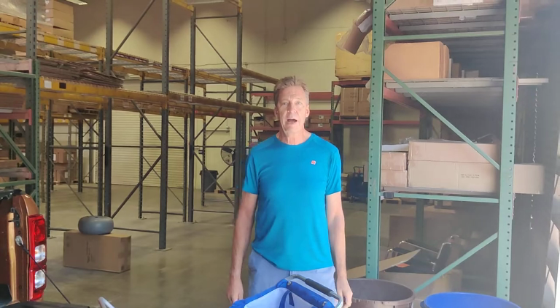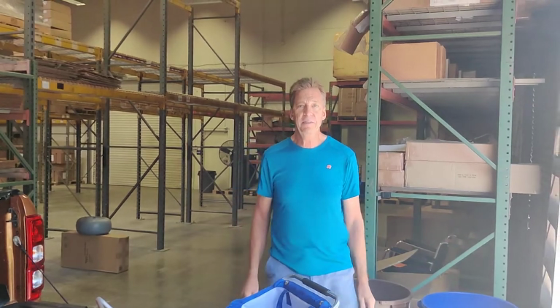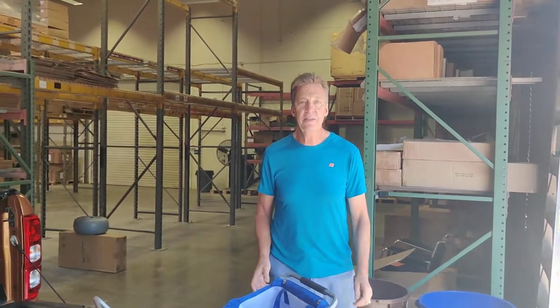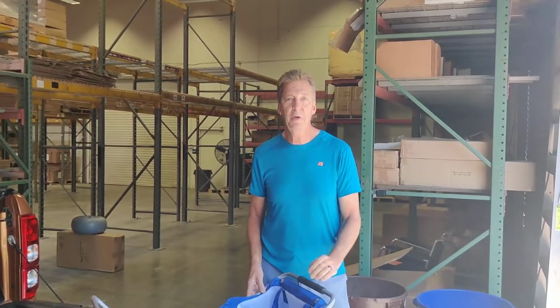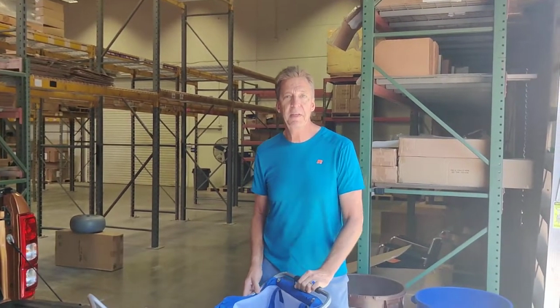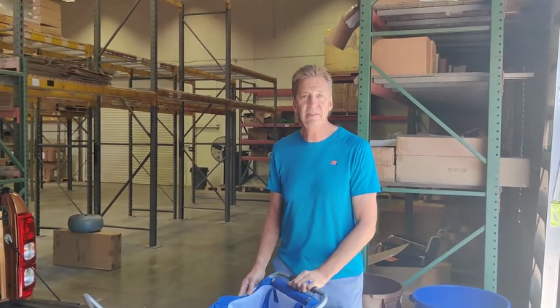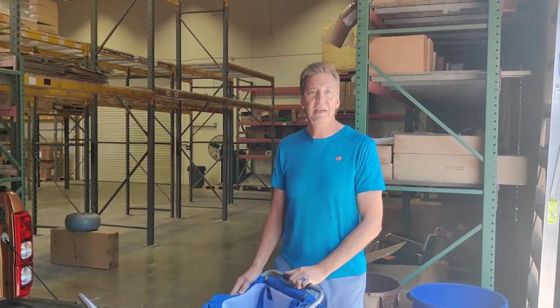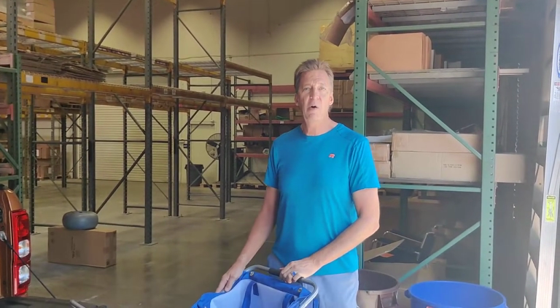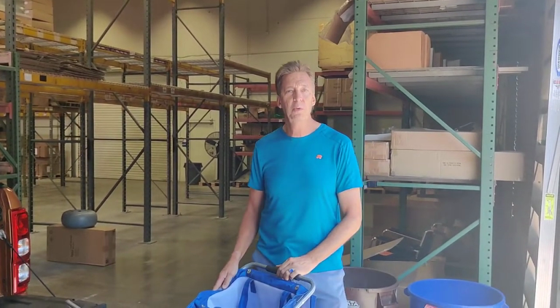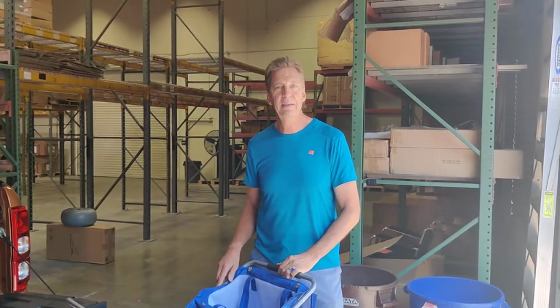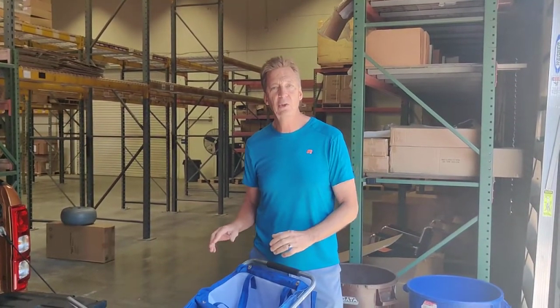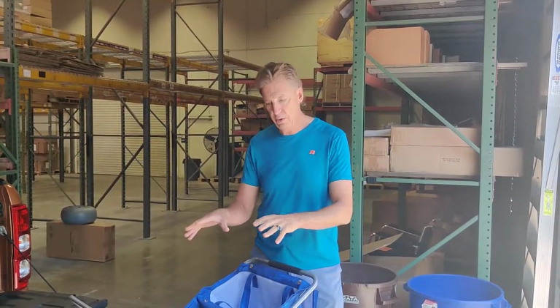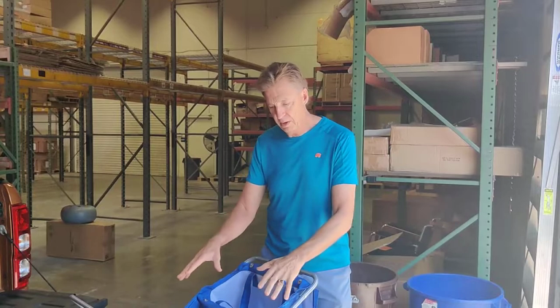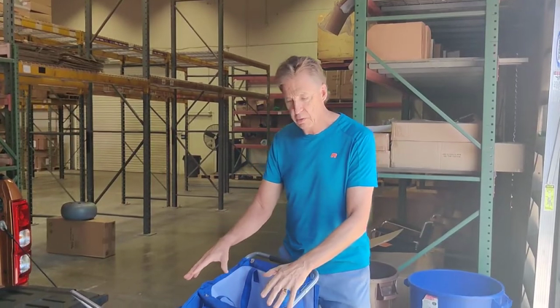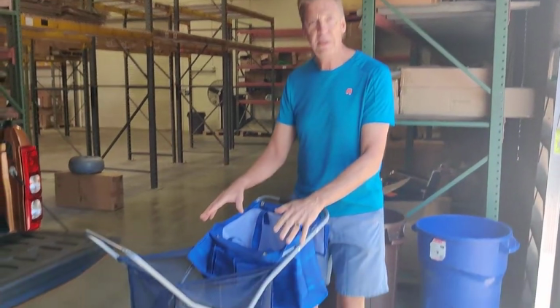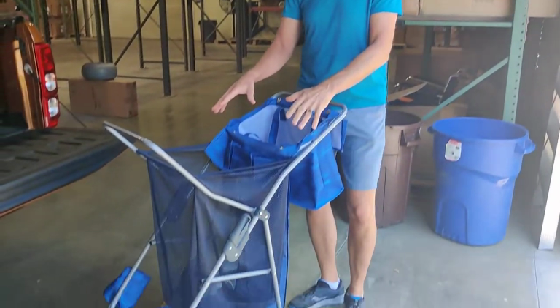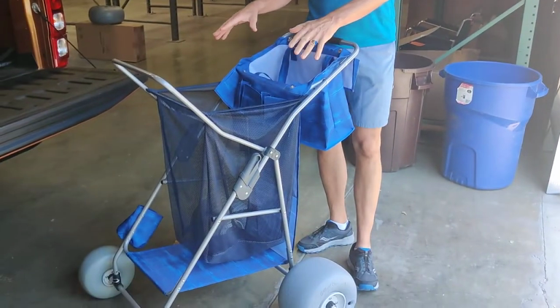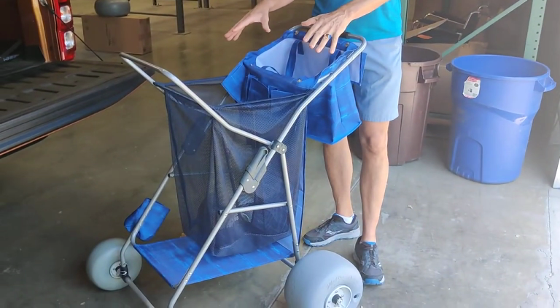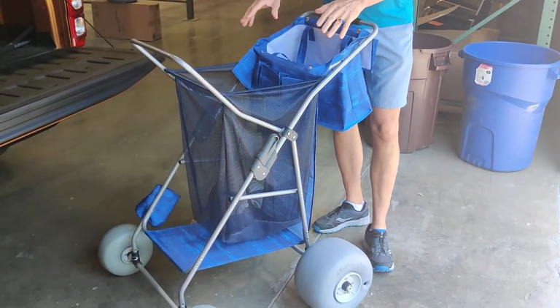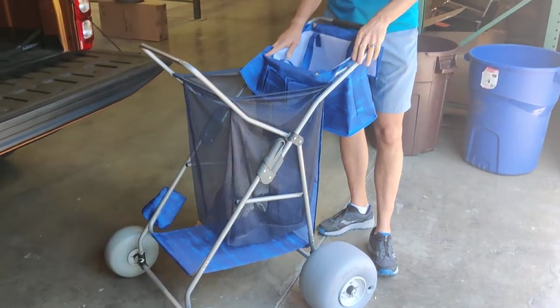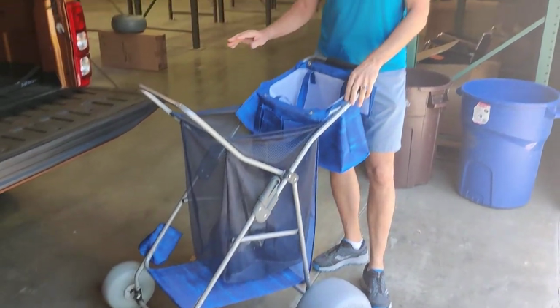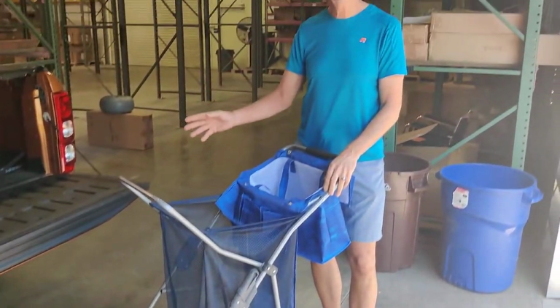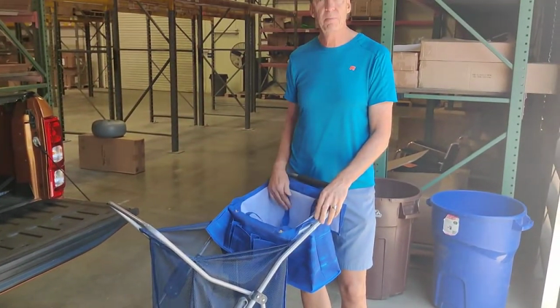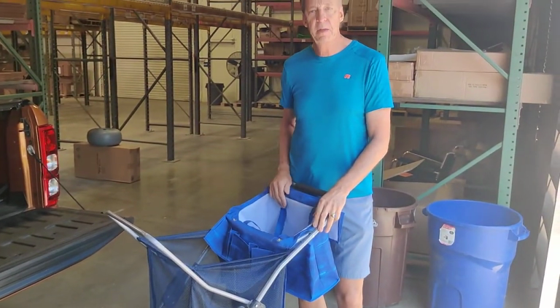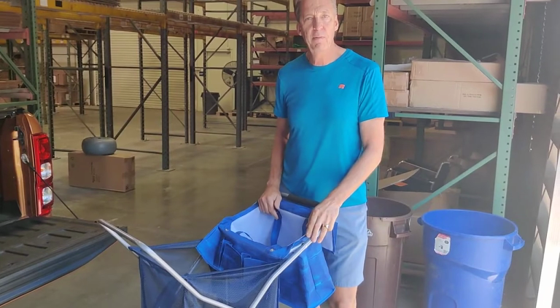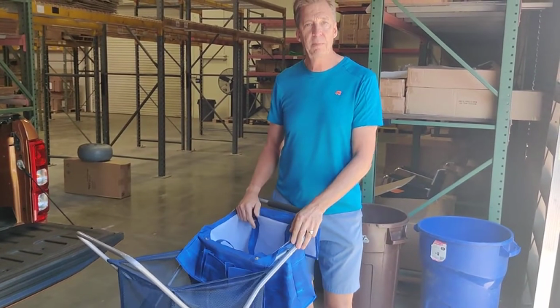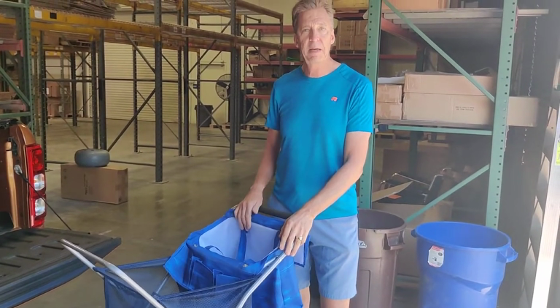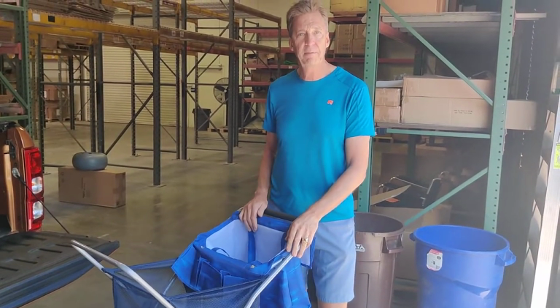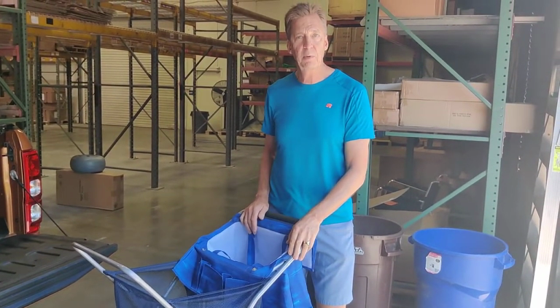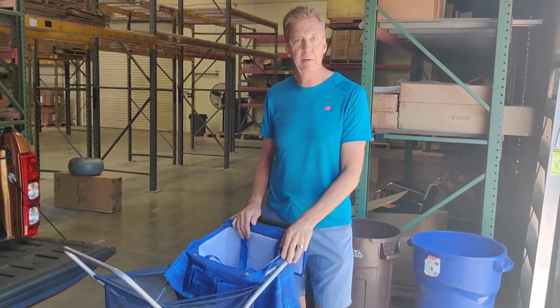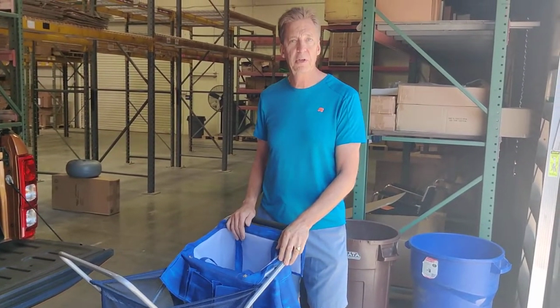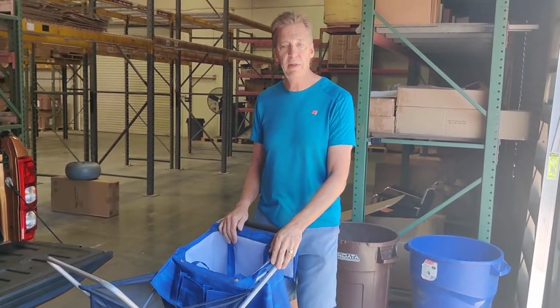Hi Wheelies fans. We often get asked: how do I store the new Beach Wheeler from Wheelies into my vehicle? How do I fold it up? How do I make it ready for transport? Today we're going to show you how to do that.